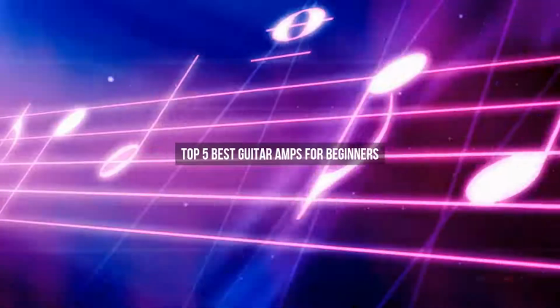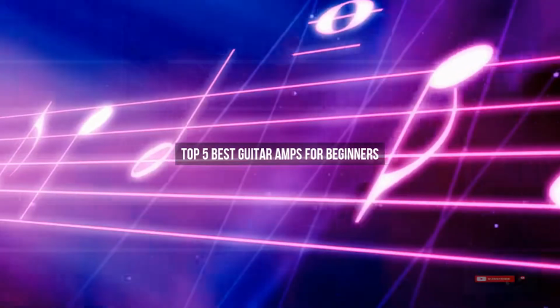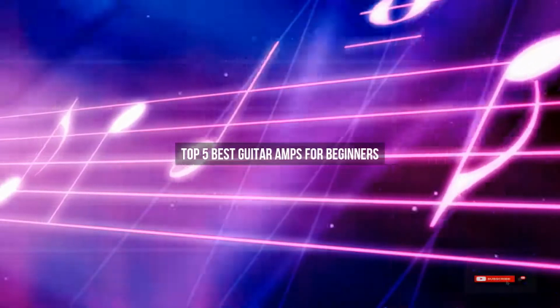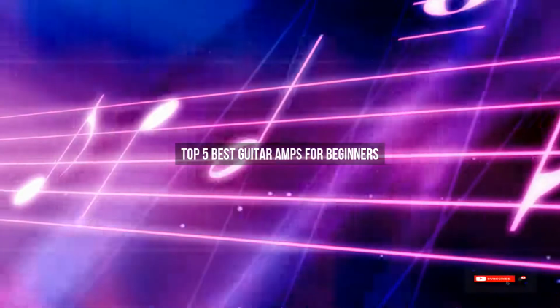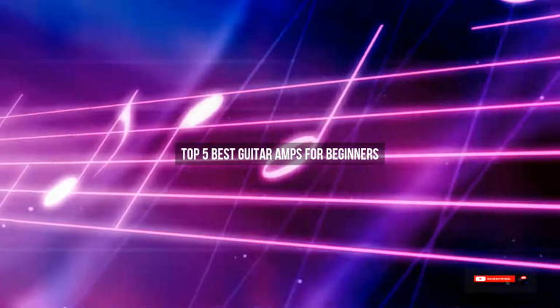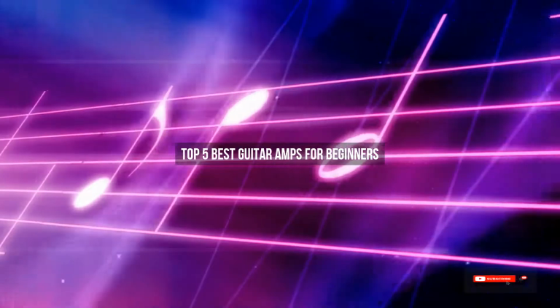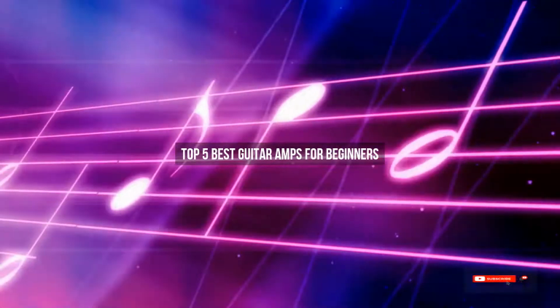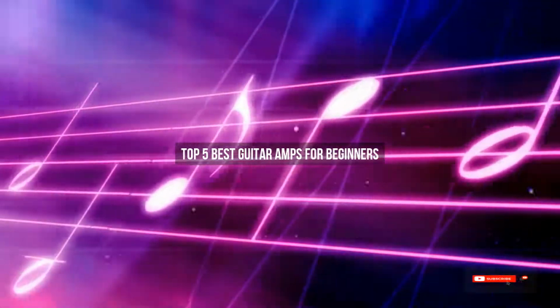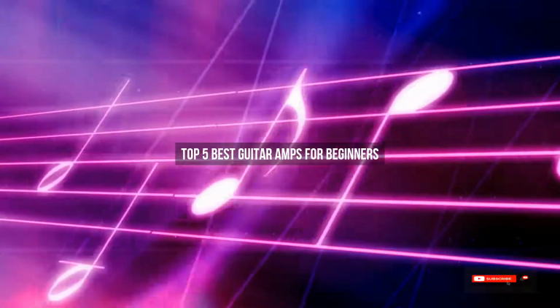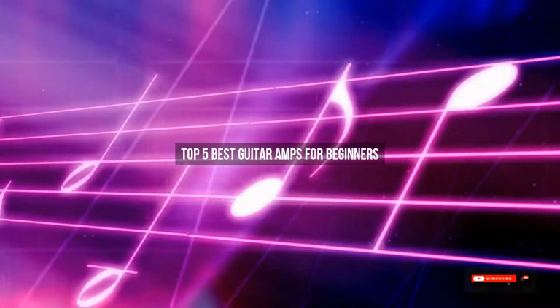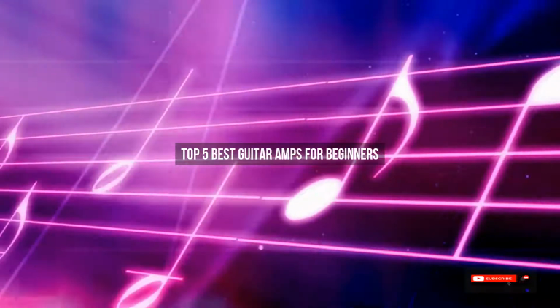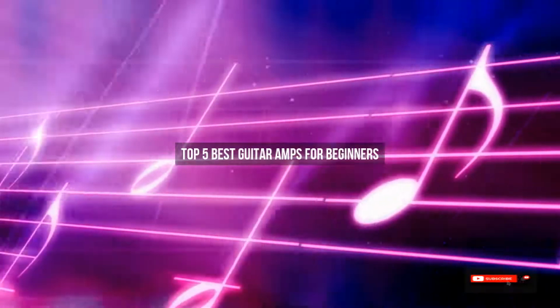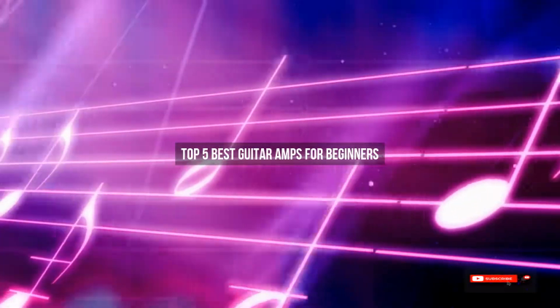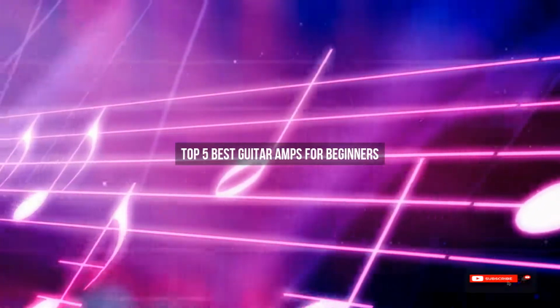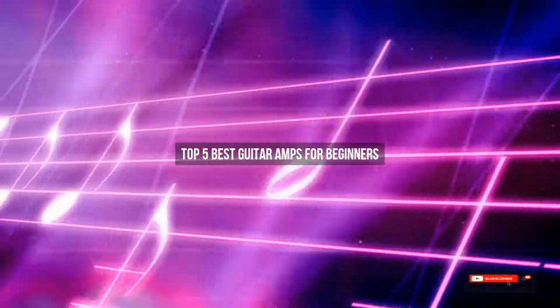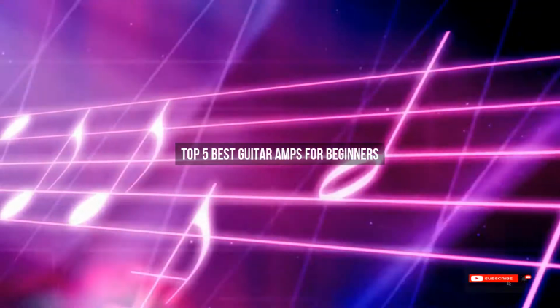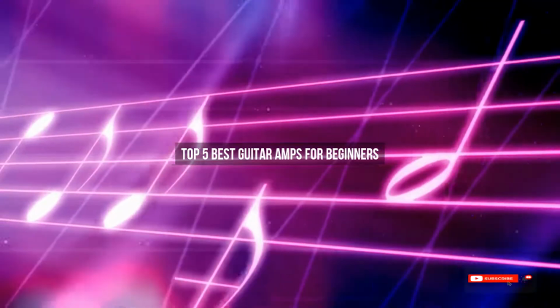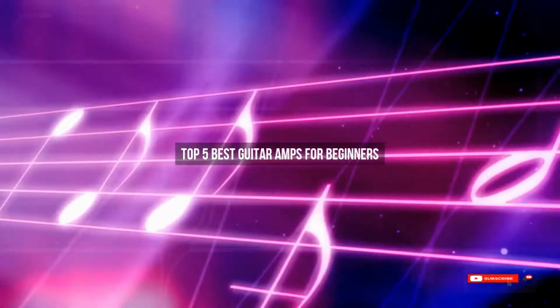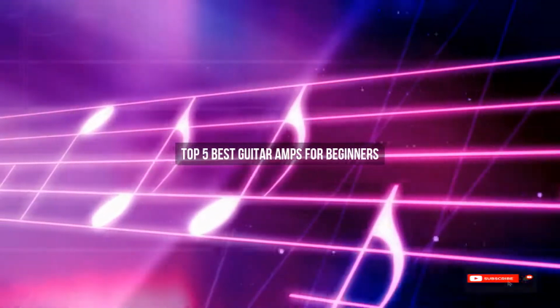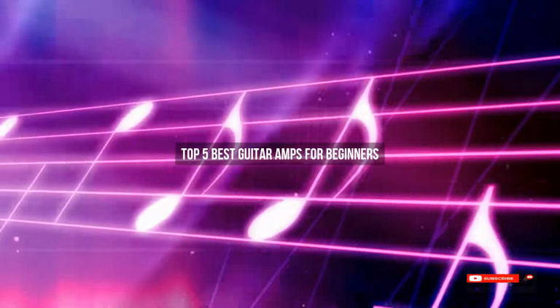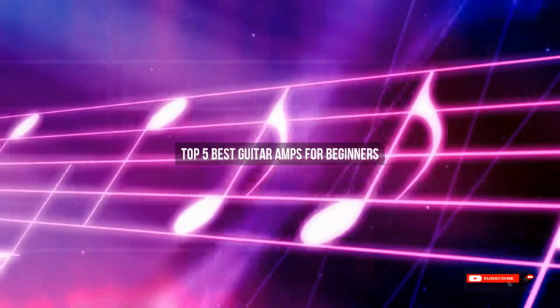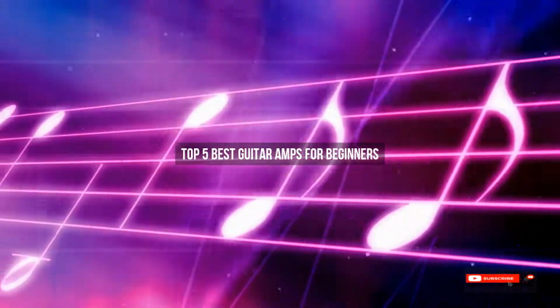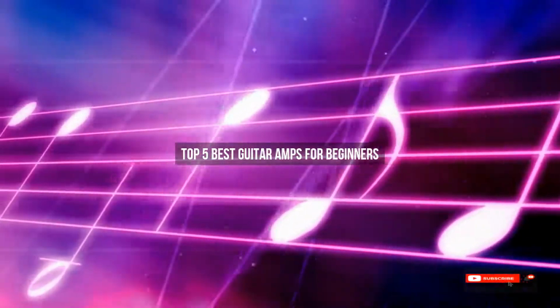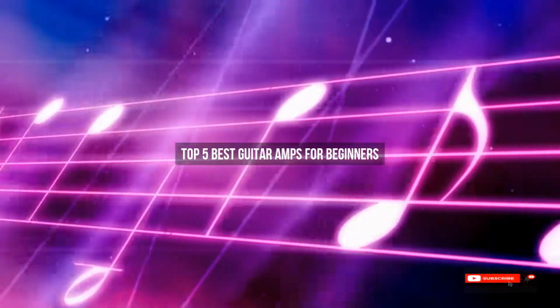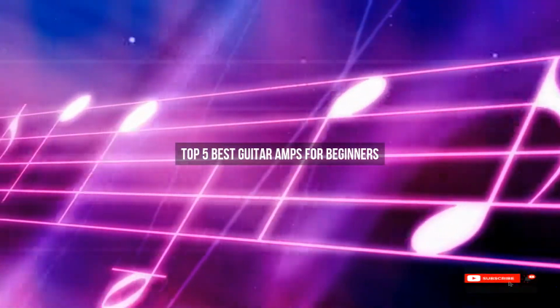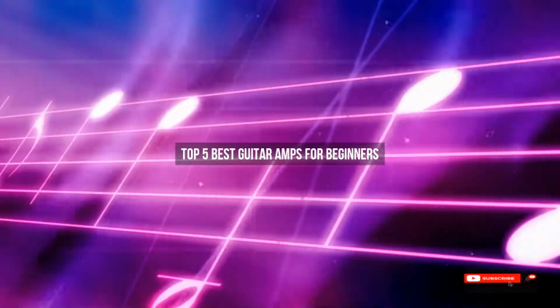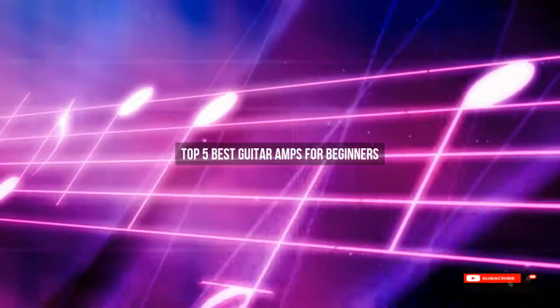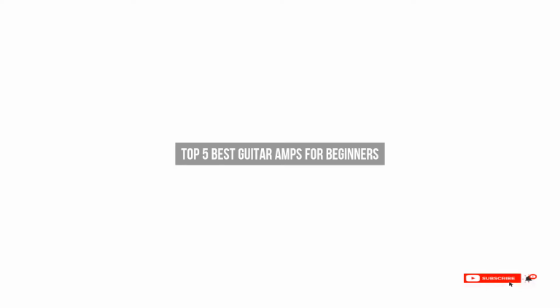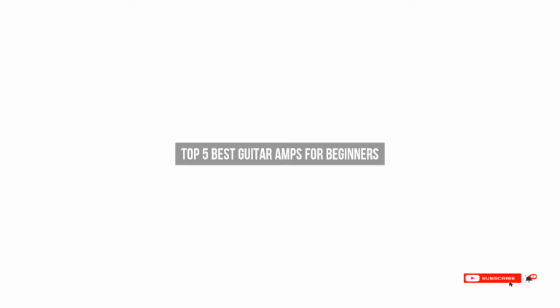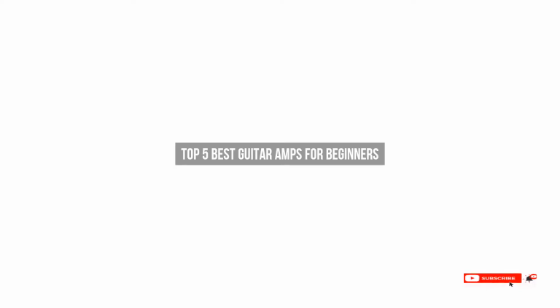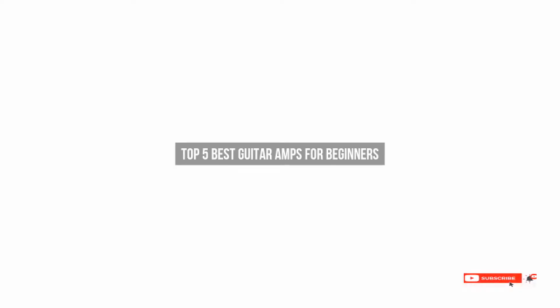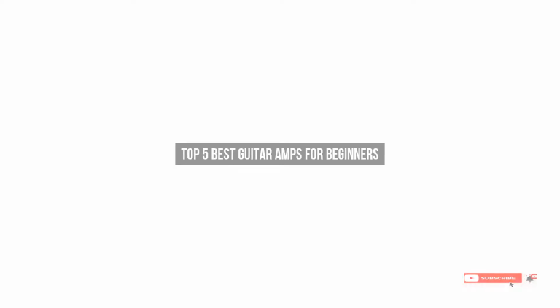Are you looking for the best guitar amps for beginners? We will review some guitar amps for beginners based on thousands of user ratings. Hope our top five best guitar amps for beginners will be good for you.